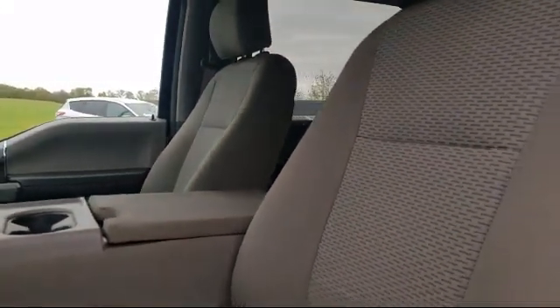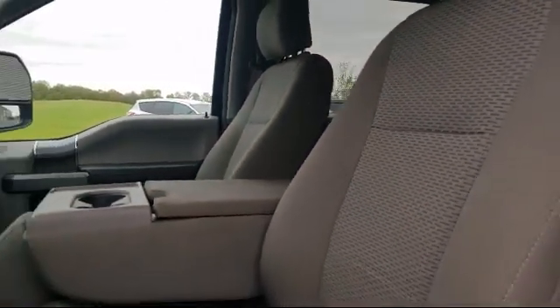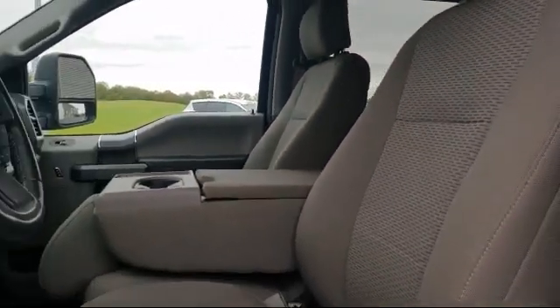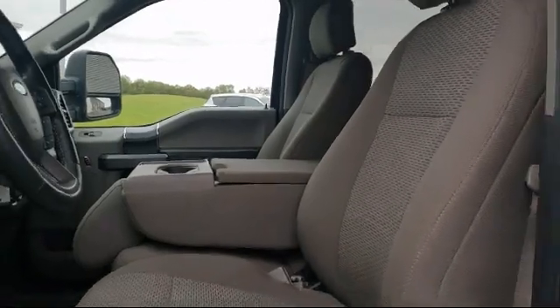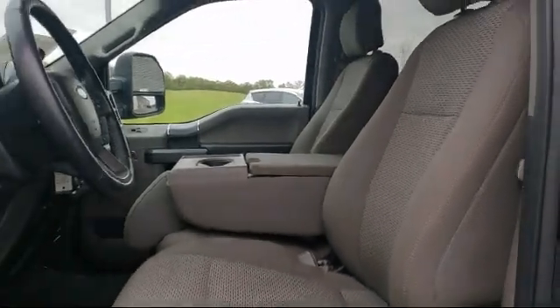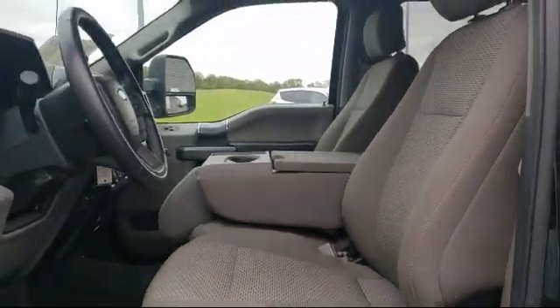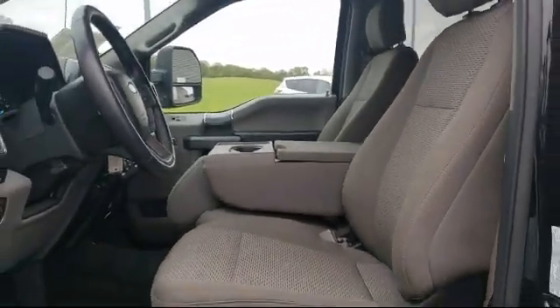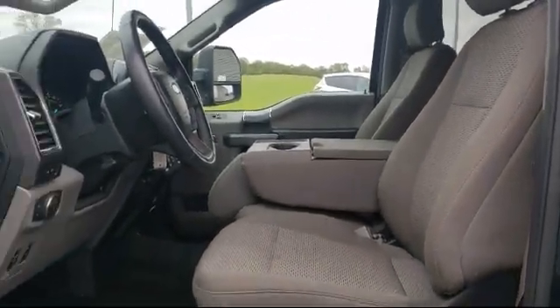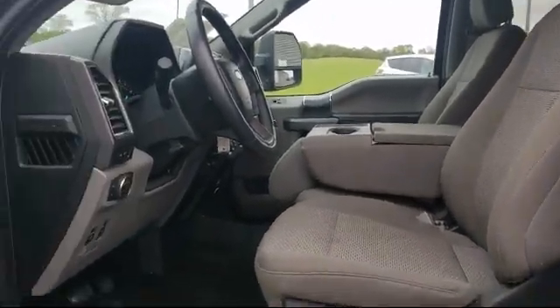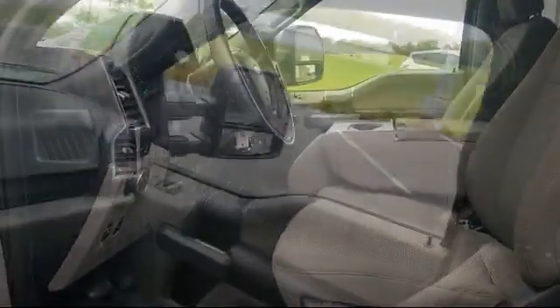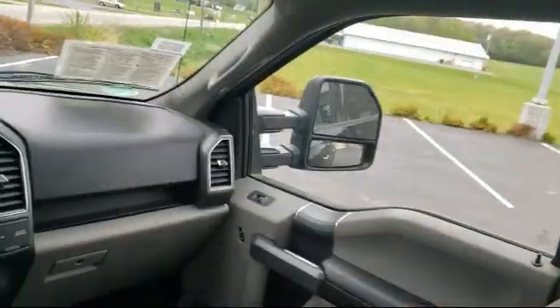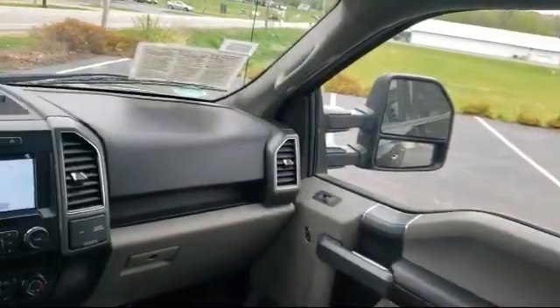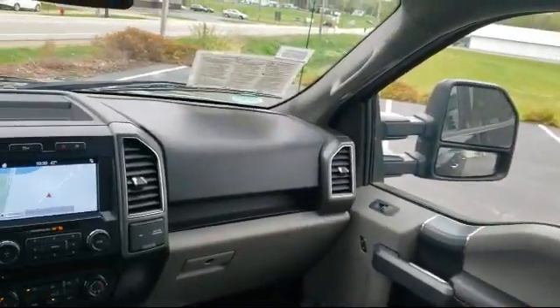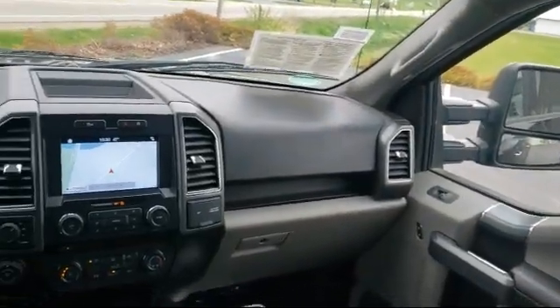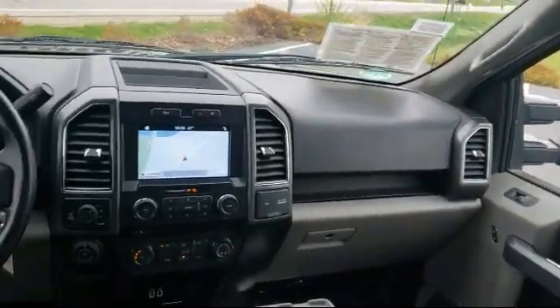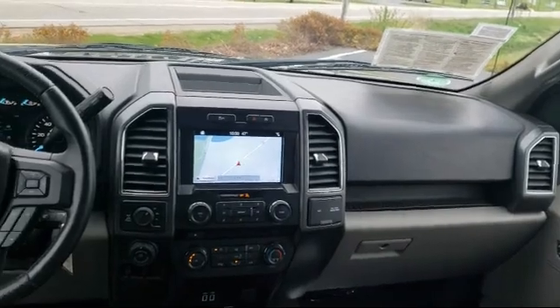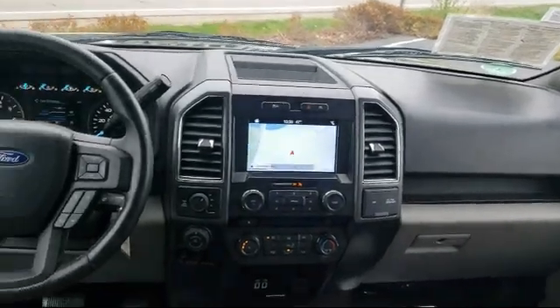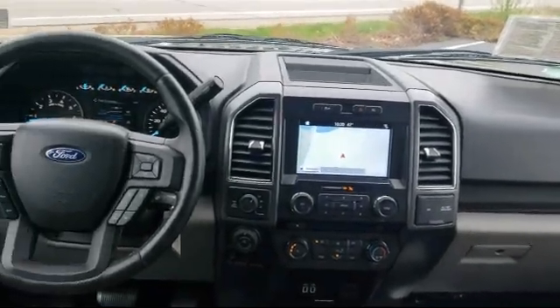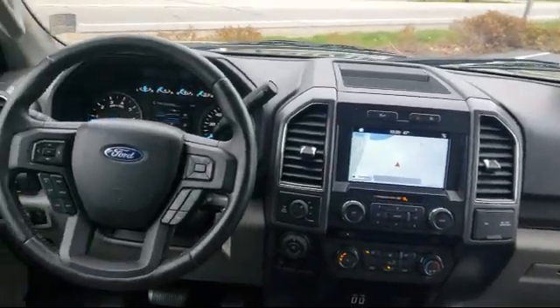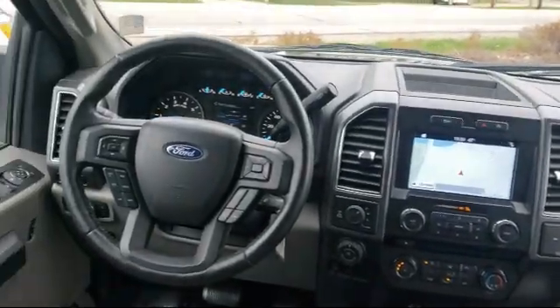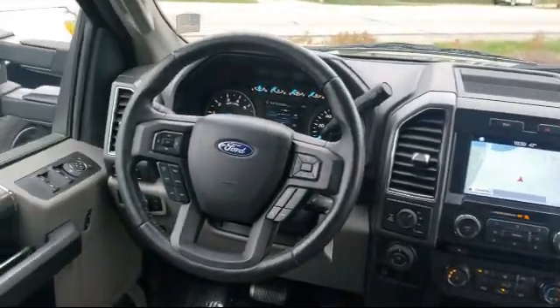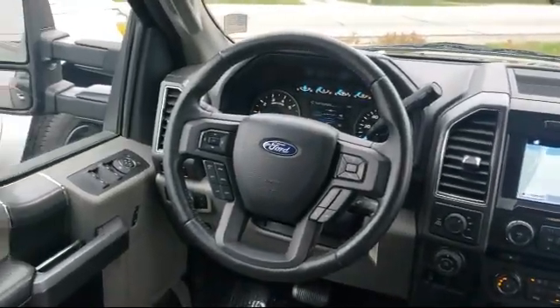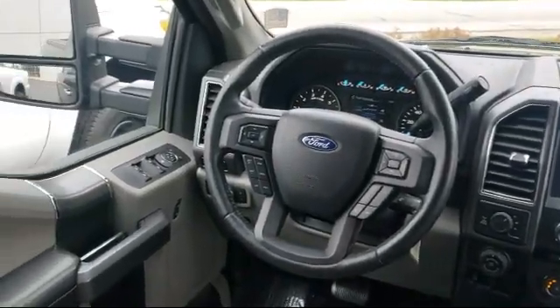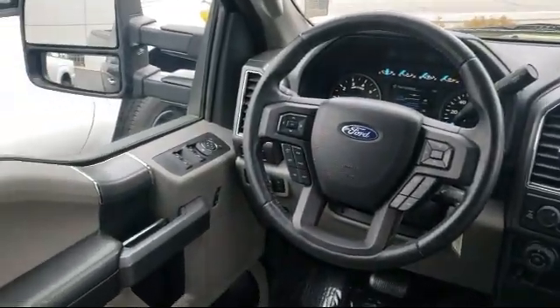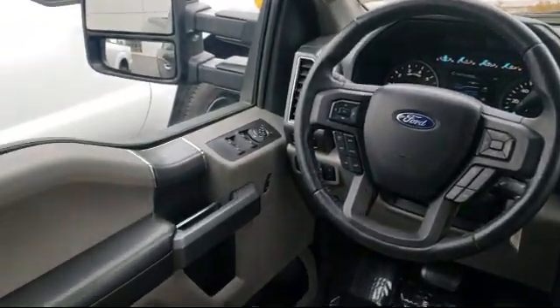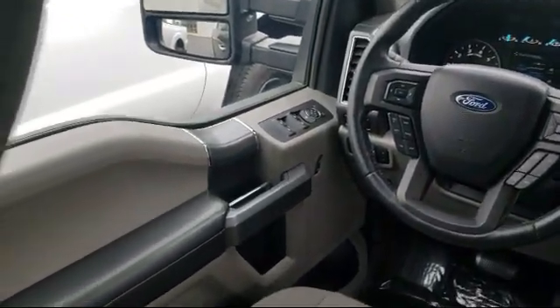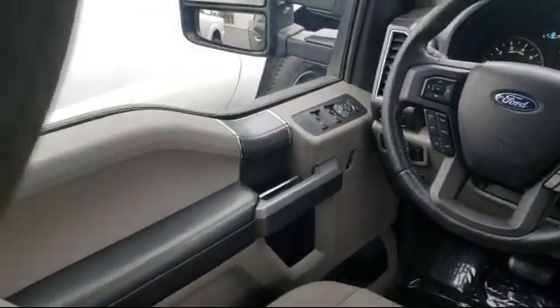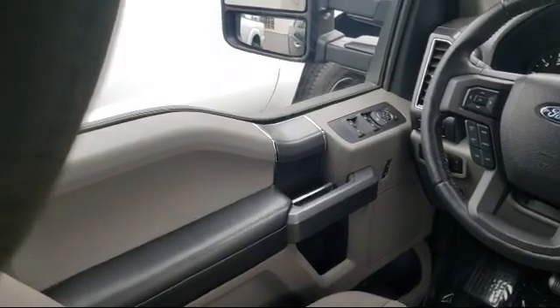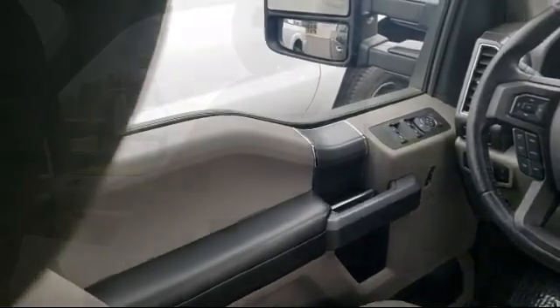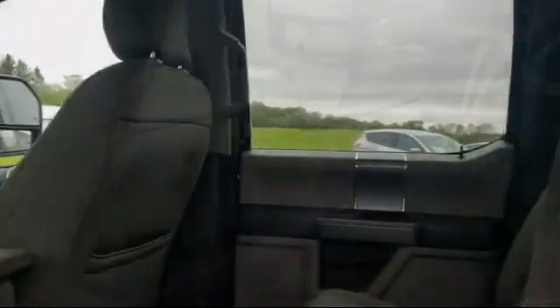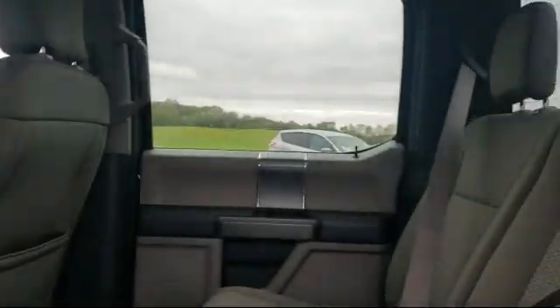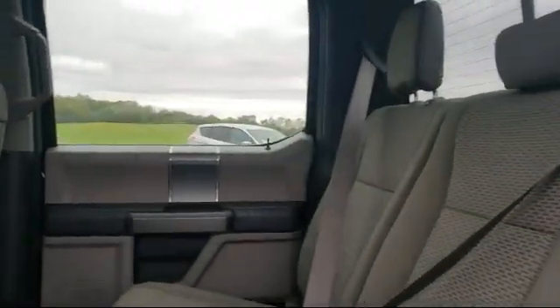Since 1961, the Home Run Auto Group has been serving our community, and Evansville Ford is a proud member of the group. We are committed to creating an excellent customer experience — small-town friendly with big city inventory.